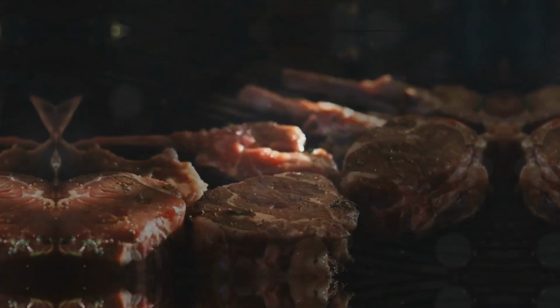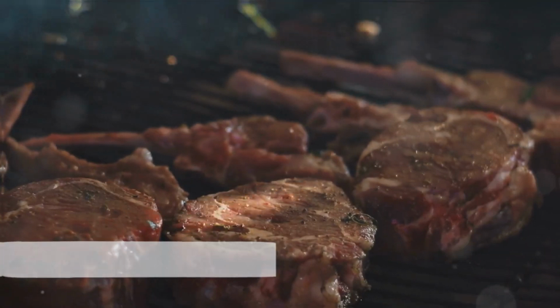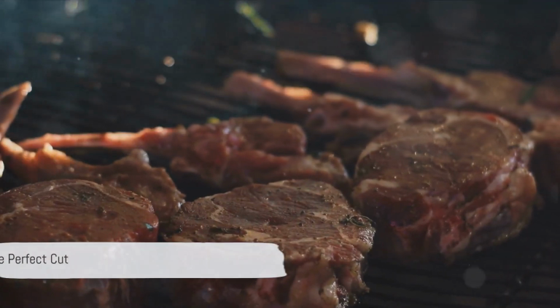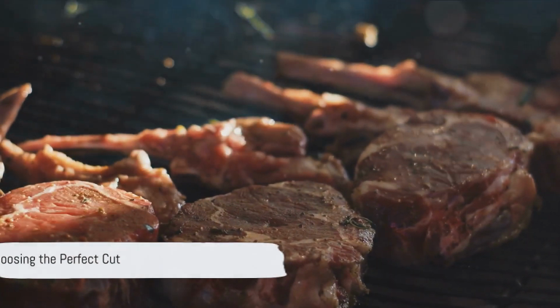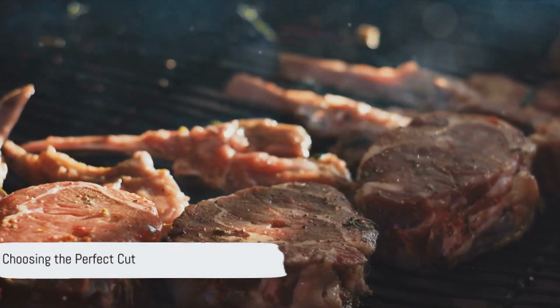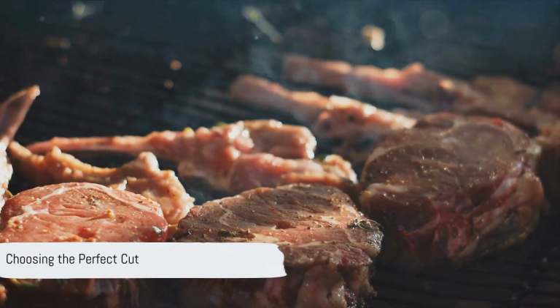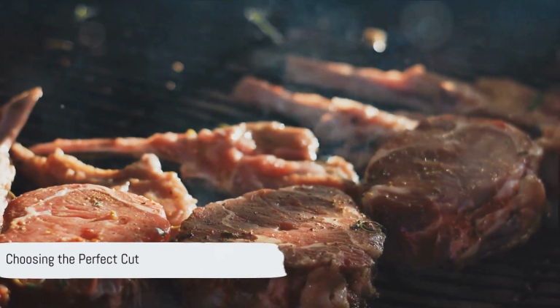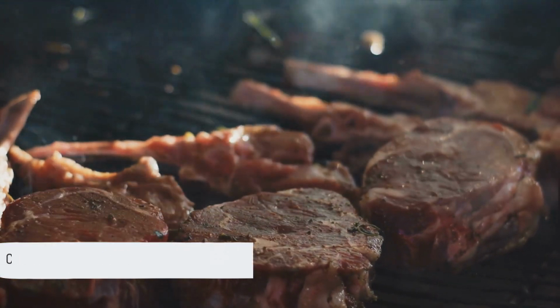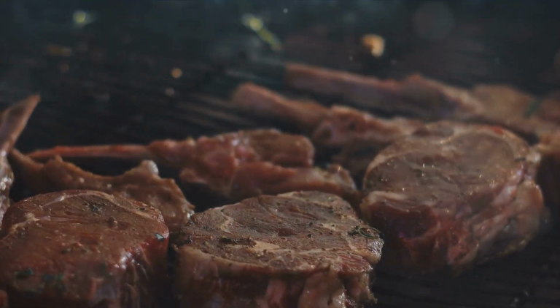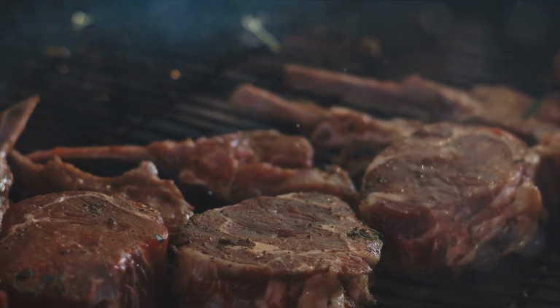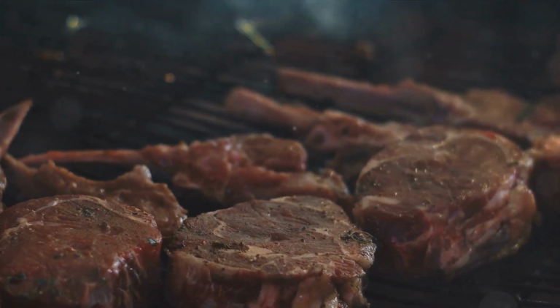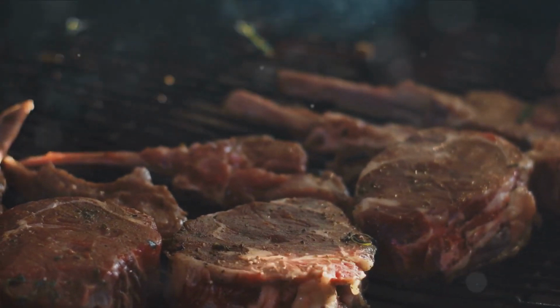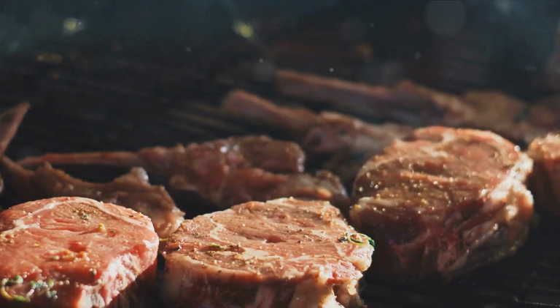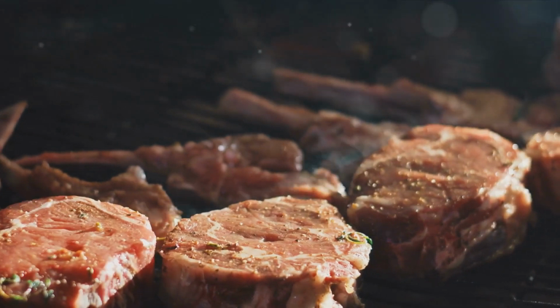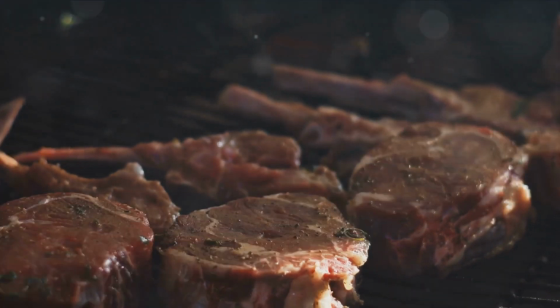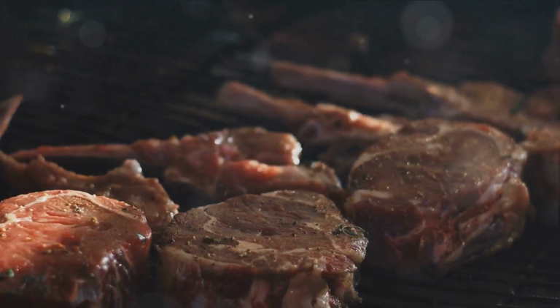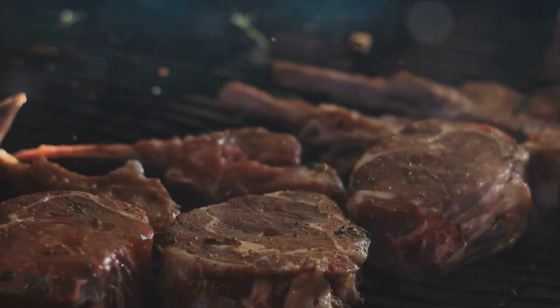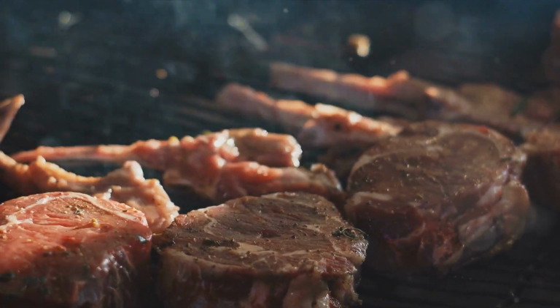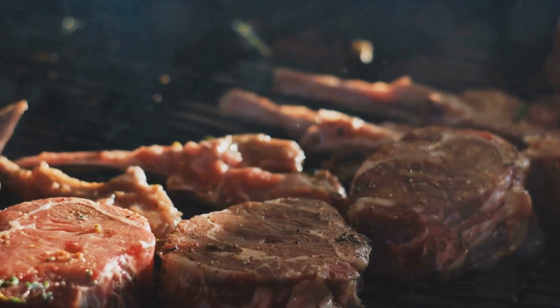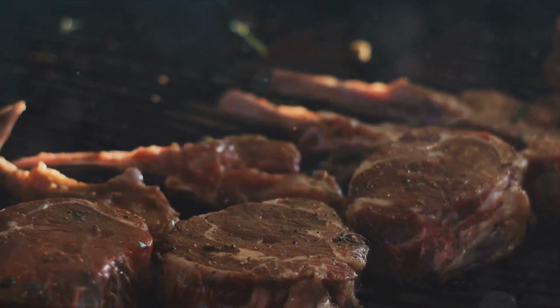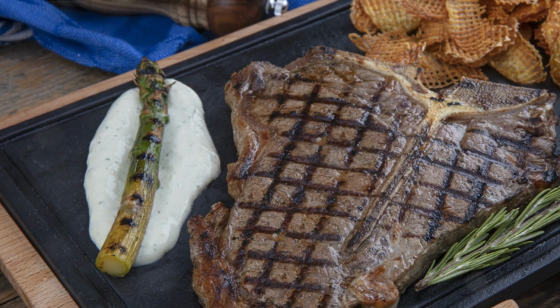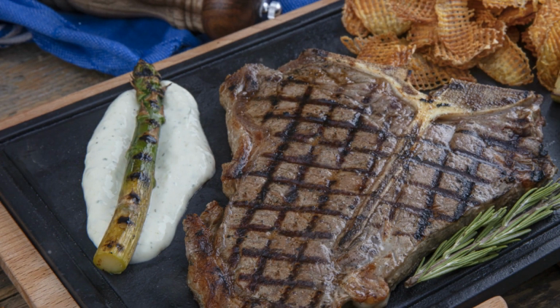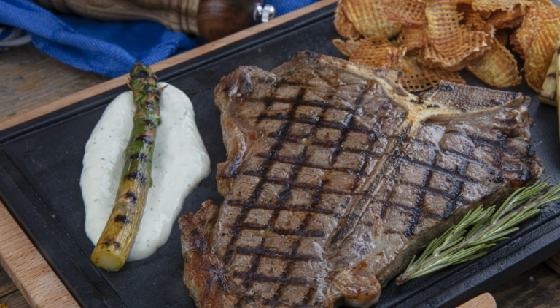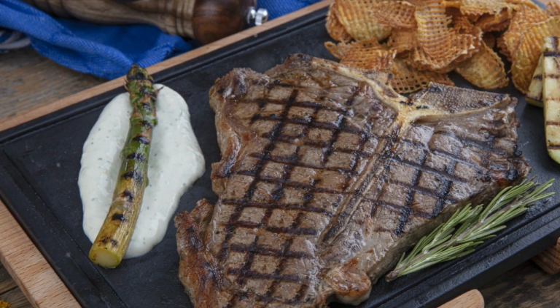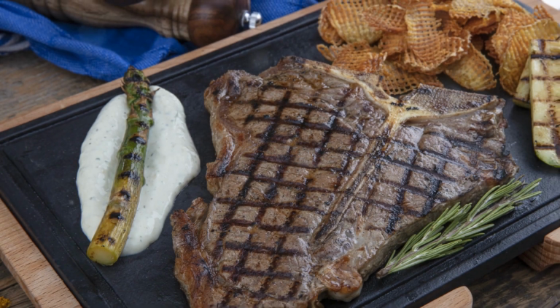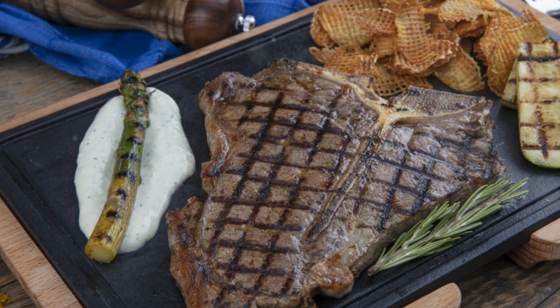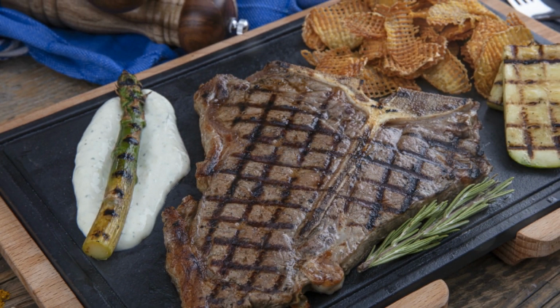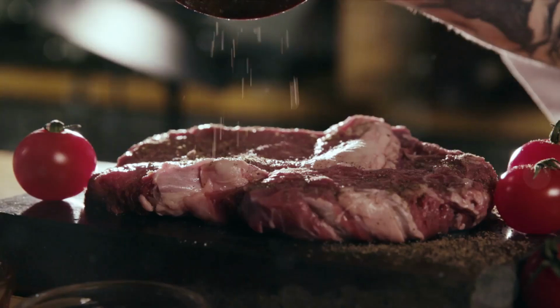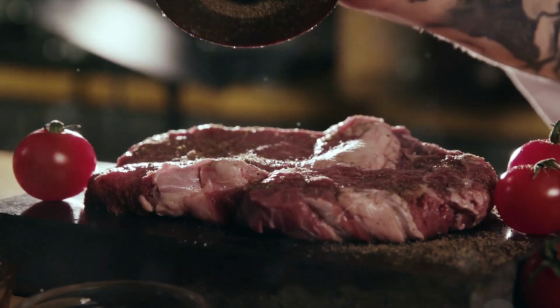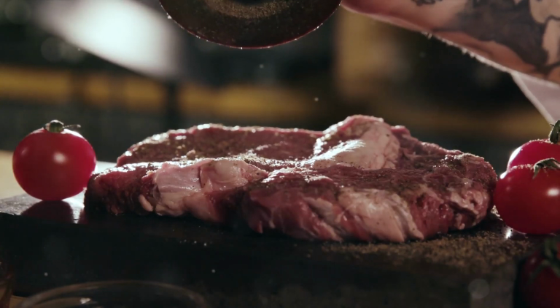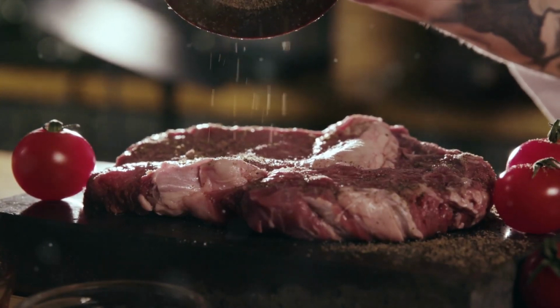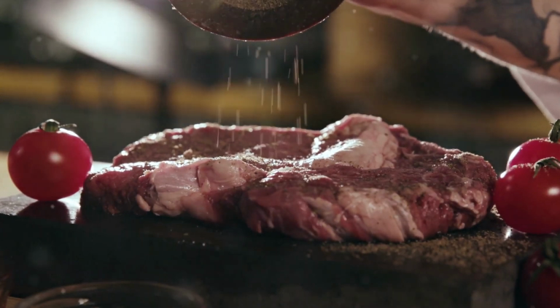First things first, a perfect steak starts with the perfect cut. Look for a well-marbled piece — it will lead to a juicier and more flavorful steak. Ribeye, T-bone, or a New York strip will do the trick. The choice is yours, my culinary friends.